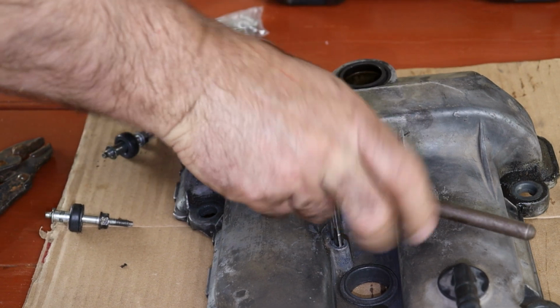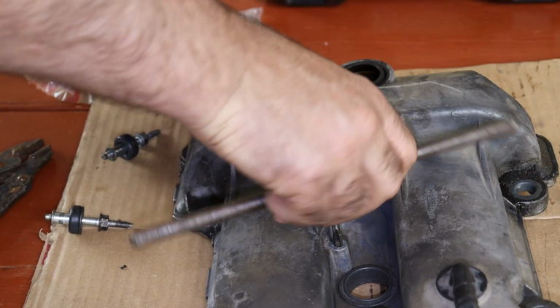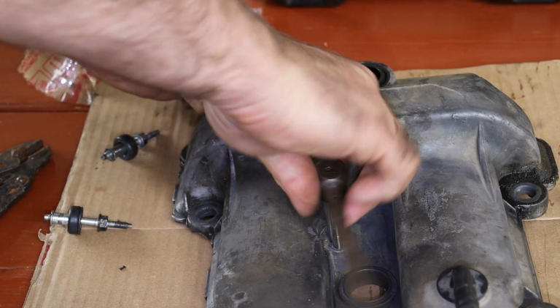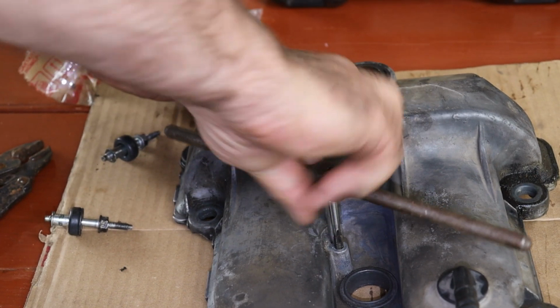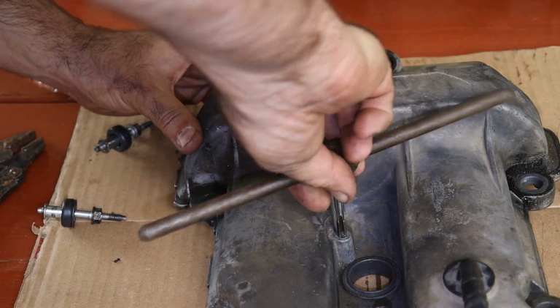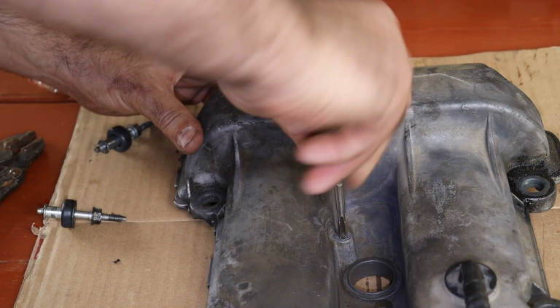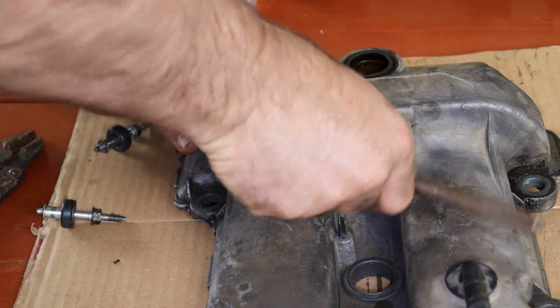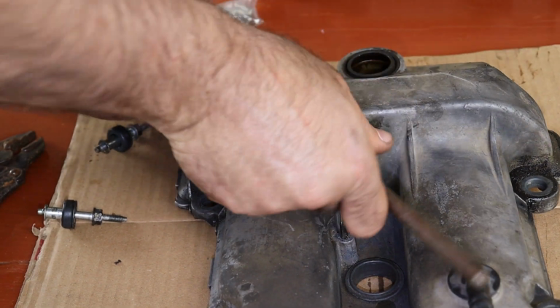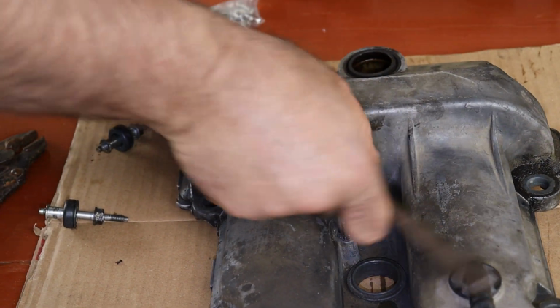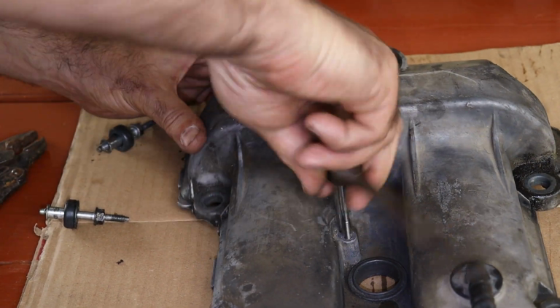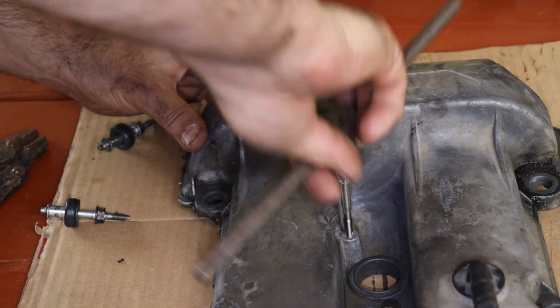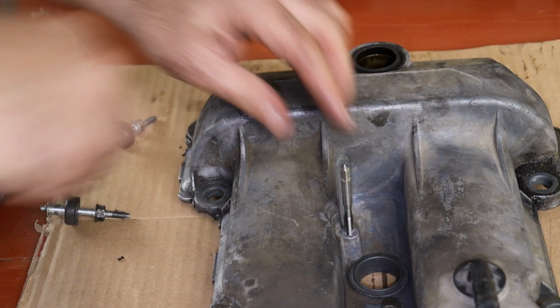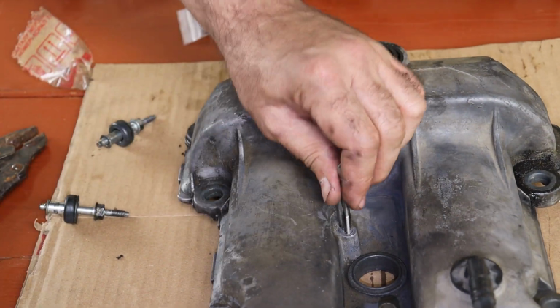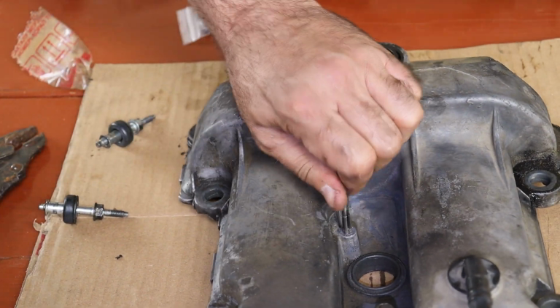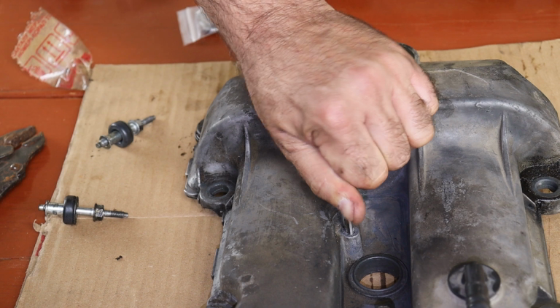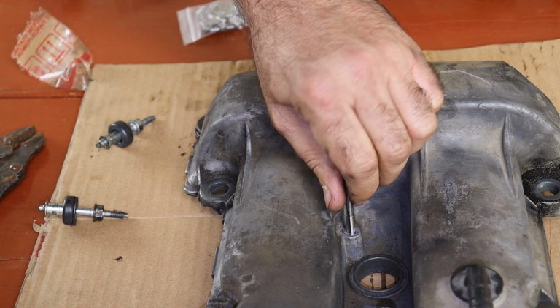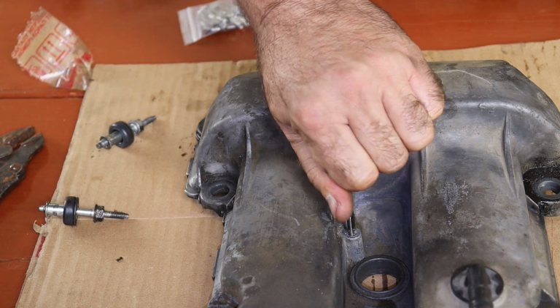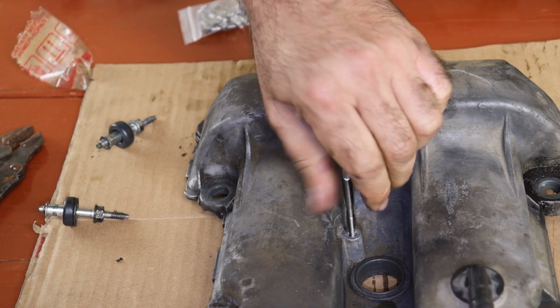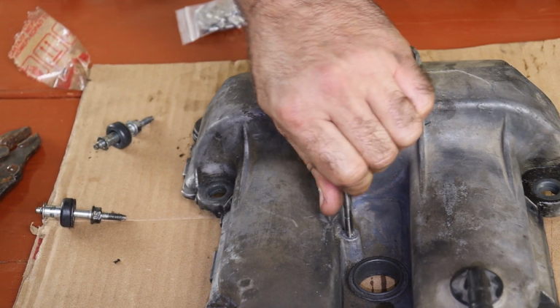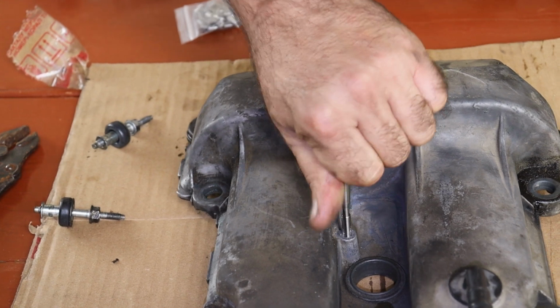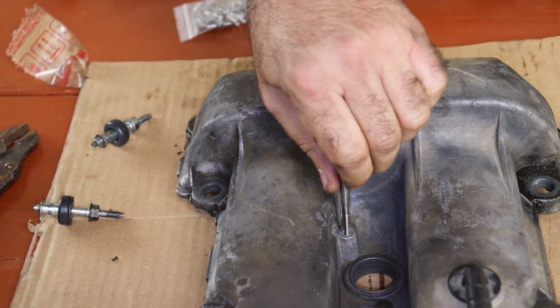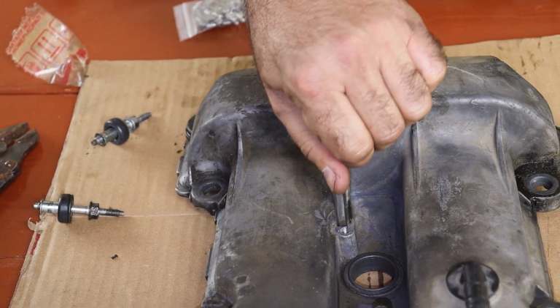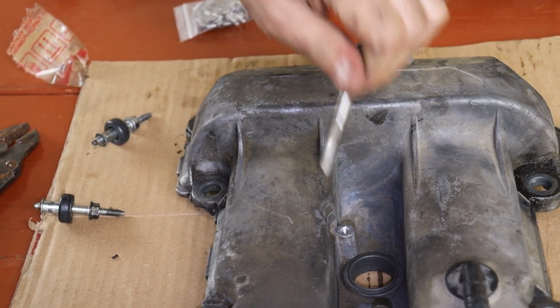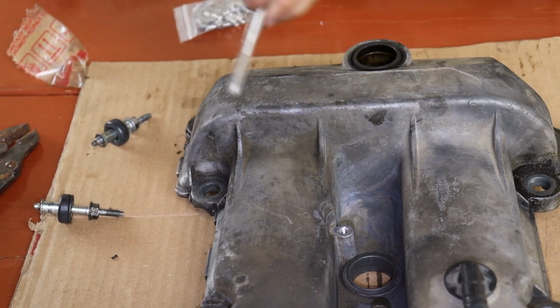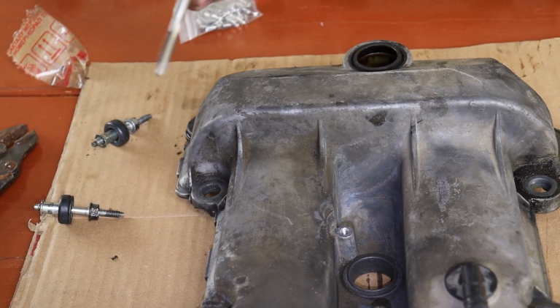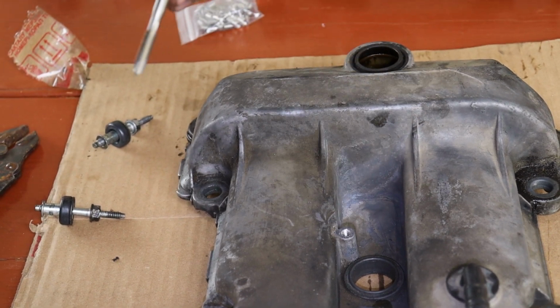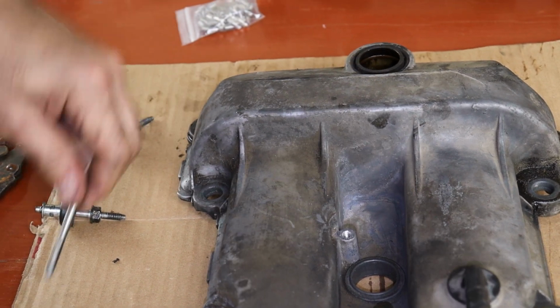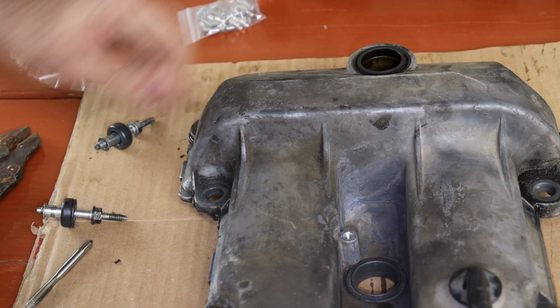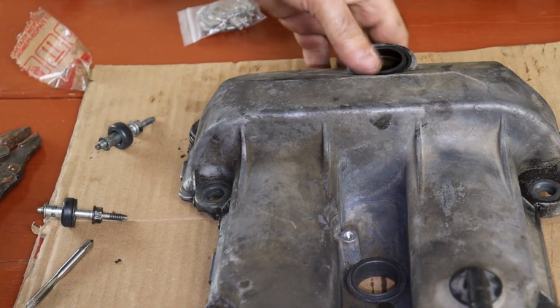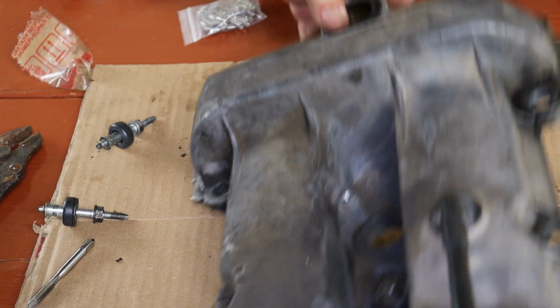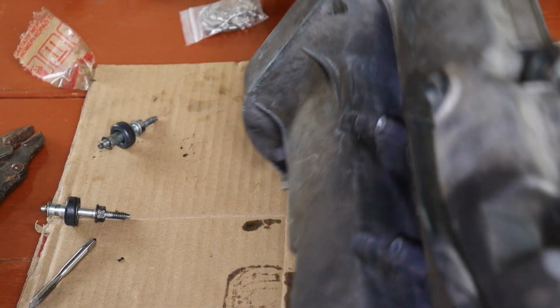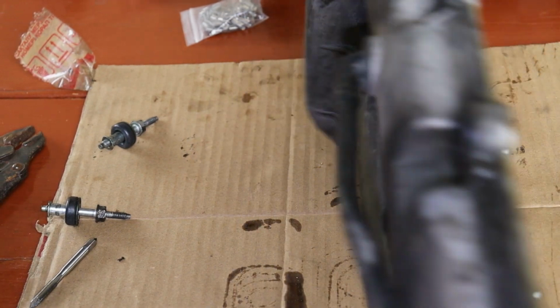After cutting the threads, I flipped the valve cover again to shake out all the metal shrapnel, because nothing says professional like not leaving glitter in your engine. Clean hole. Happy life.